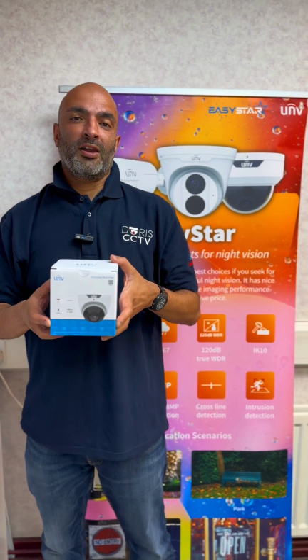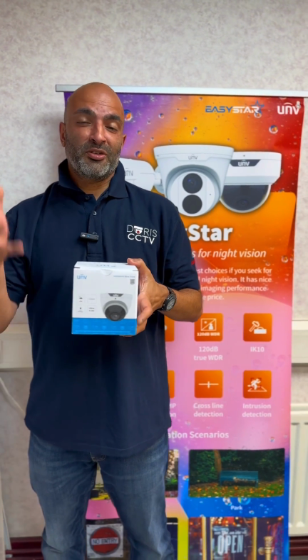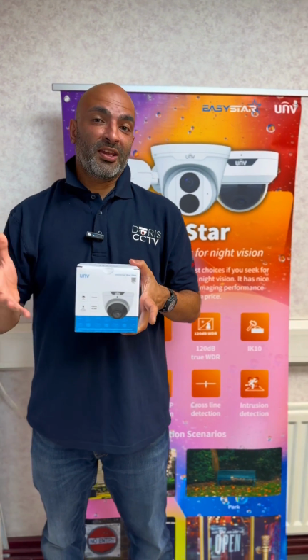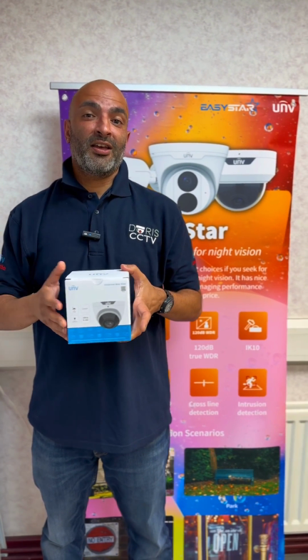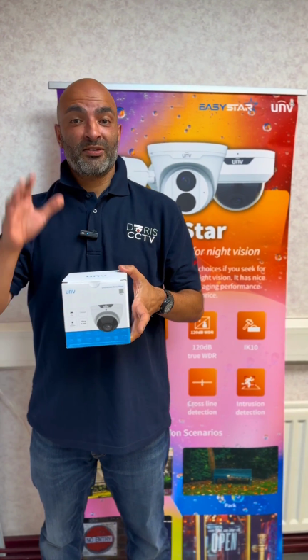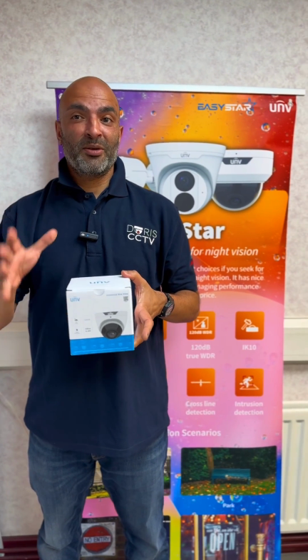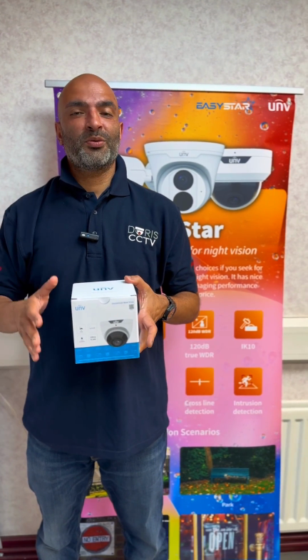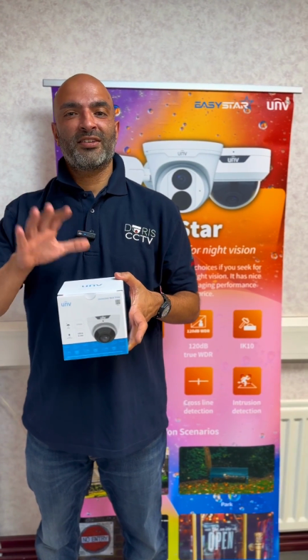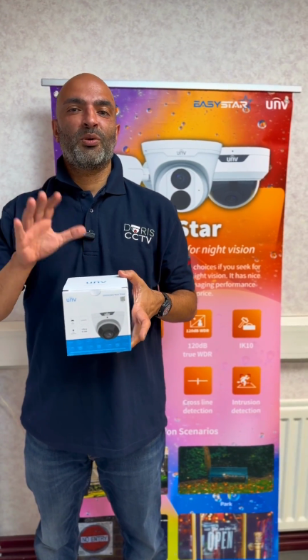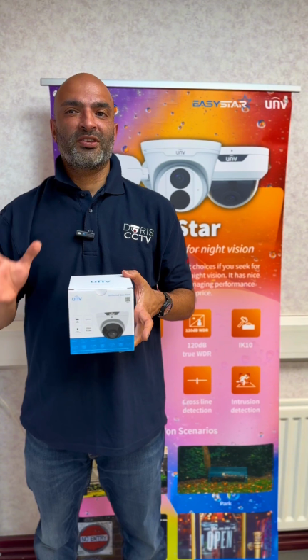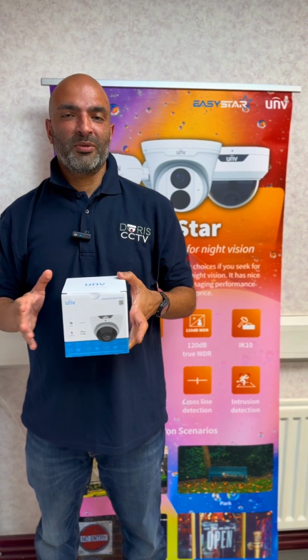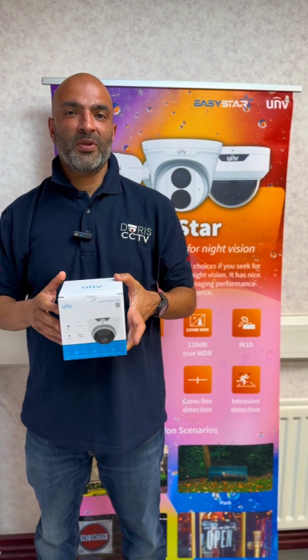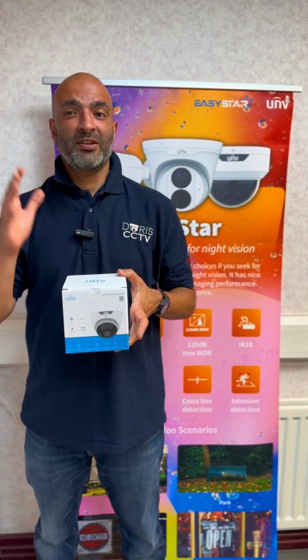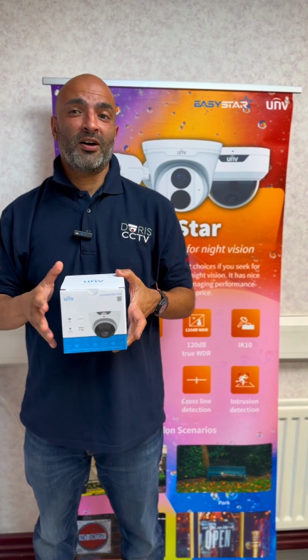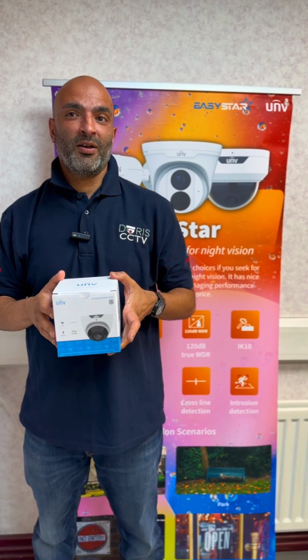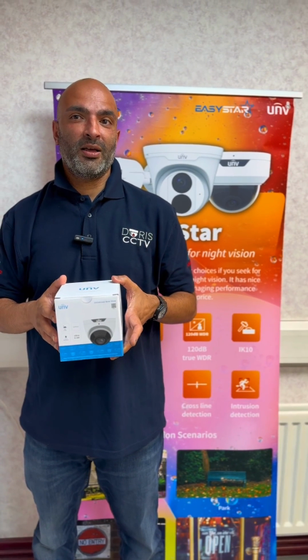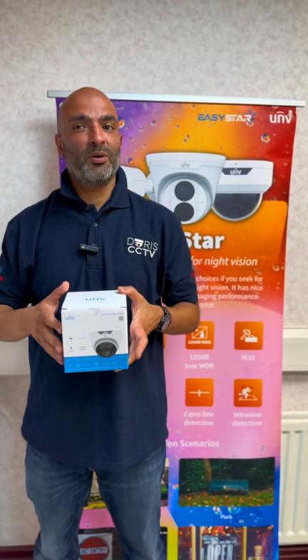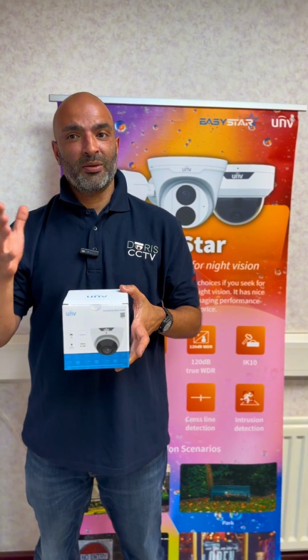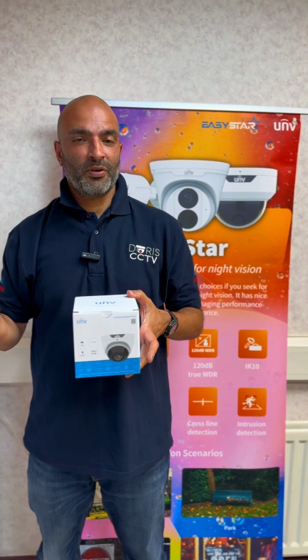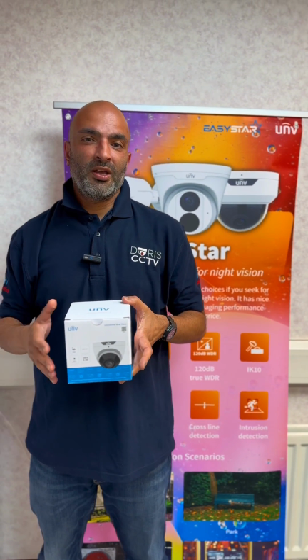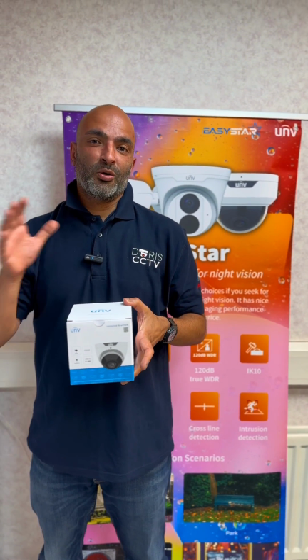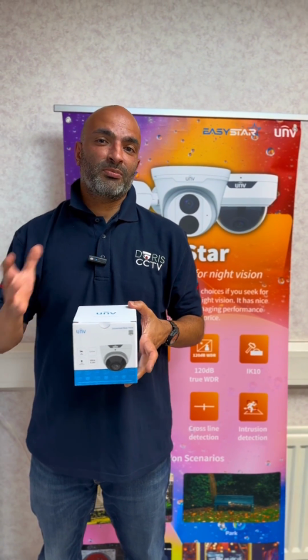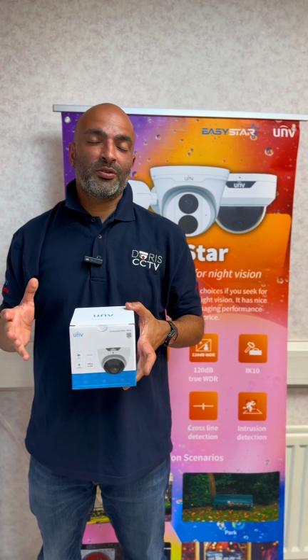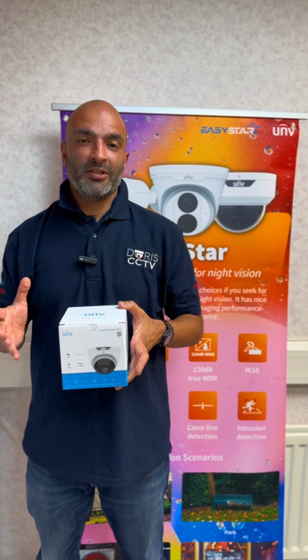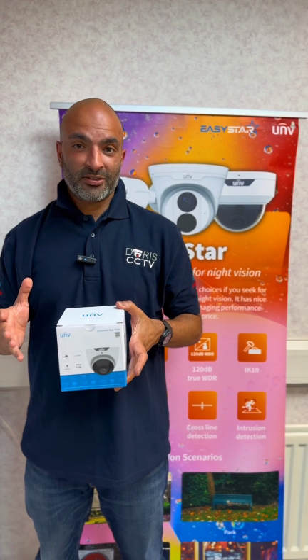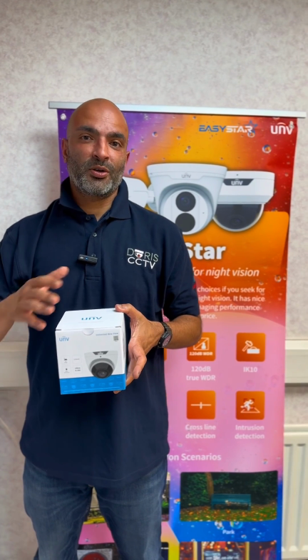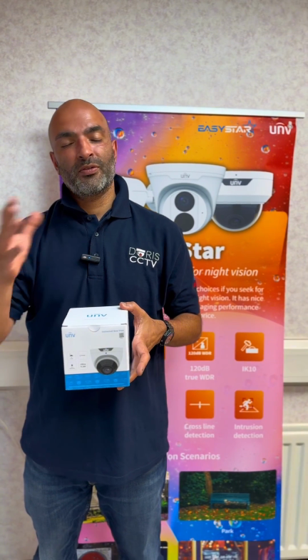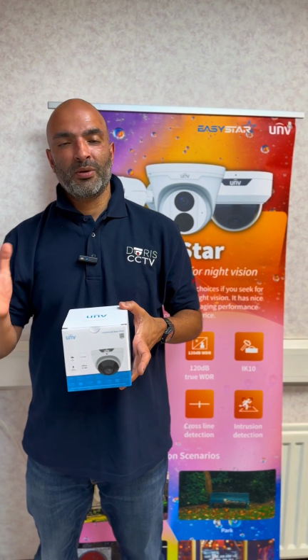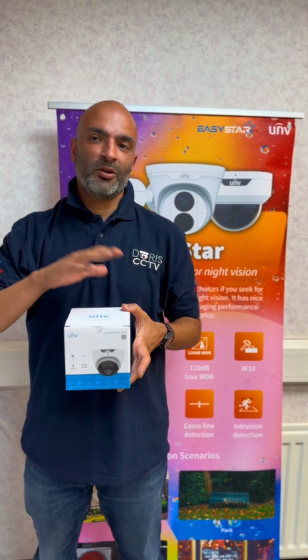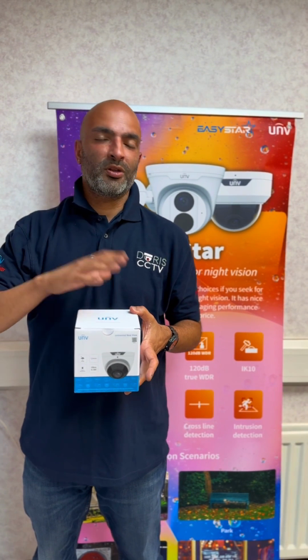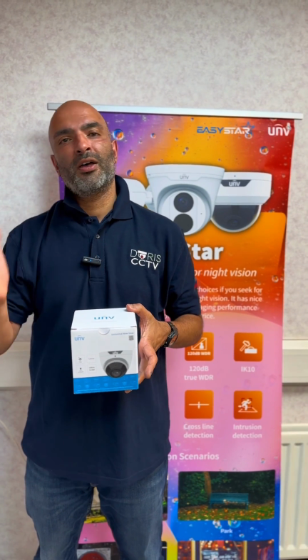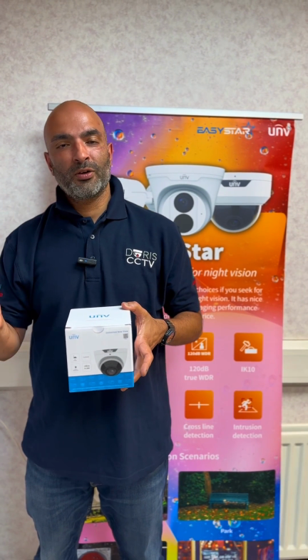Like I mentioned, it's 5 megapixel, the lens size is 1.6 millimeter, 20 meter IR. It's got a built-in microphone. It also has smart intrusion detection so it can differentiate between human and vehicle.